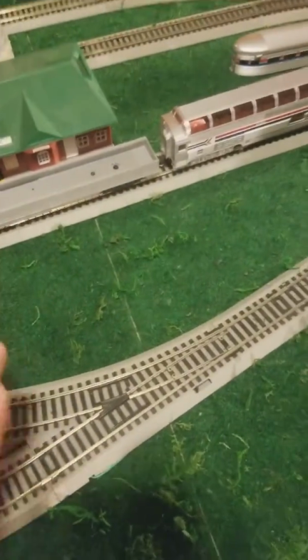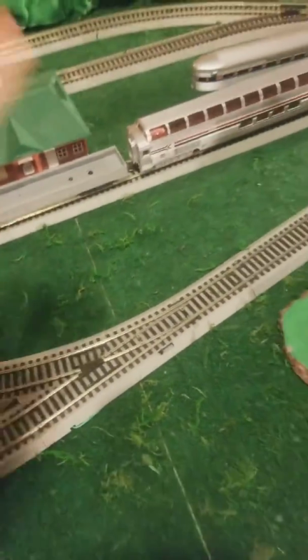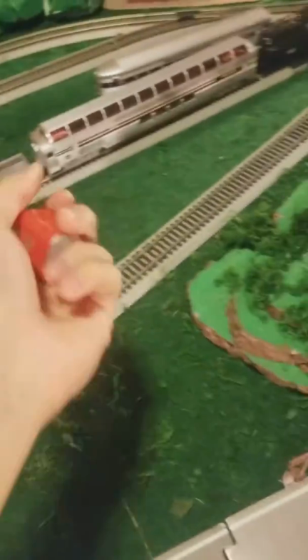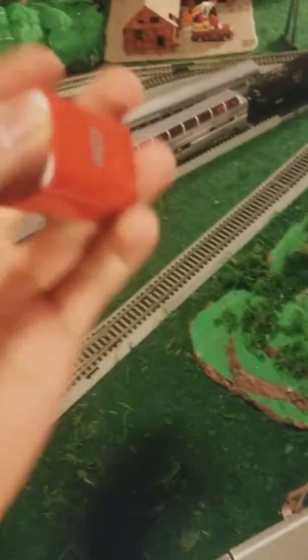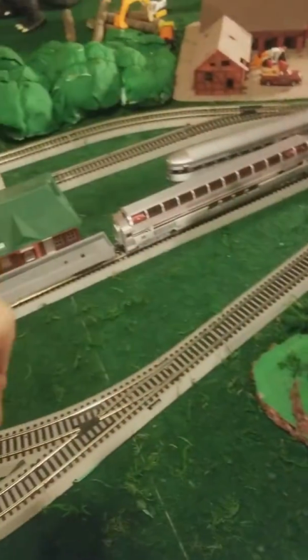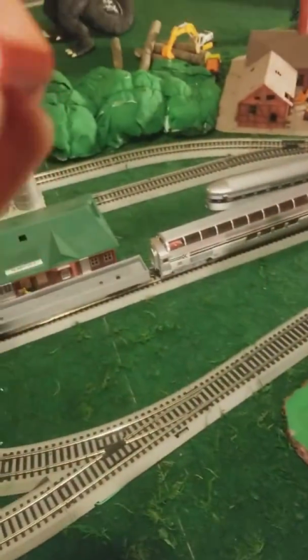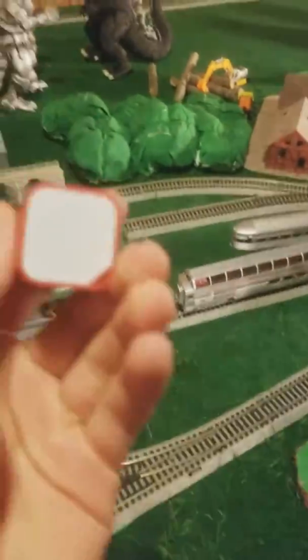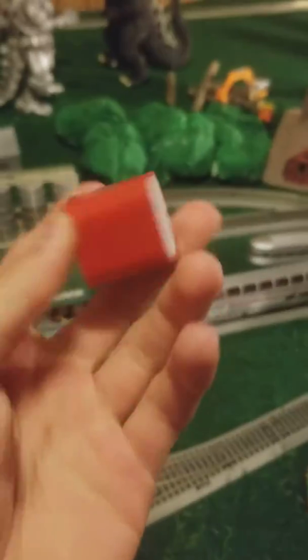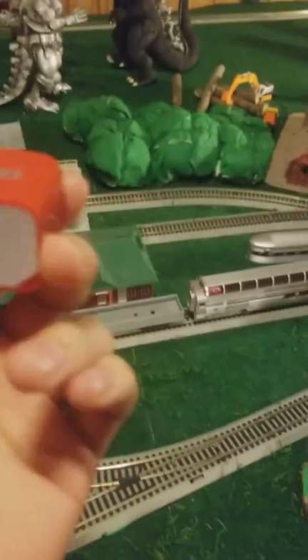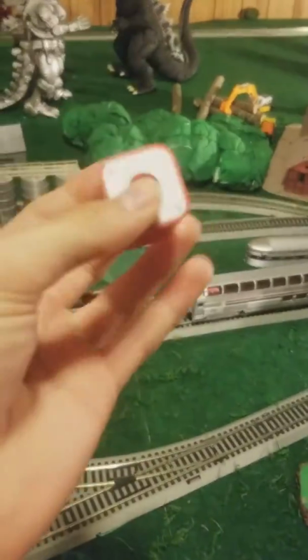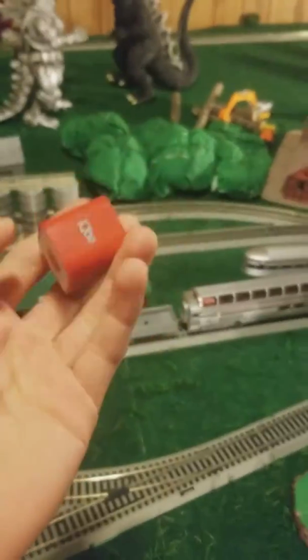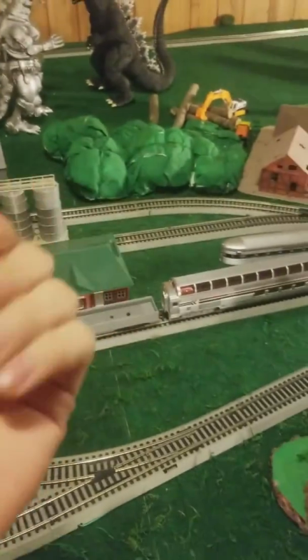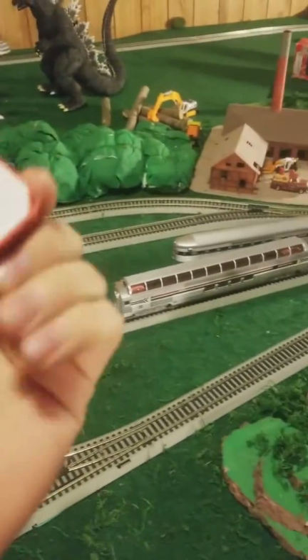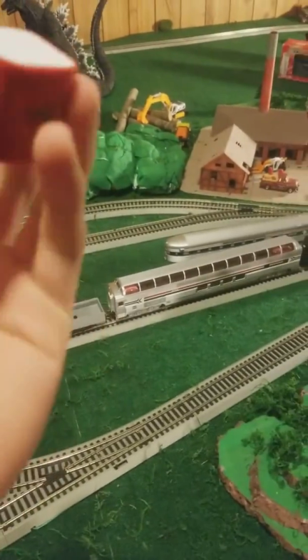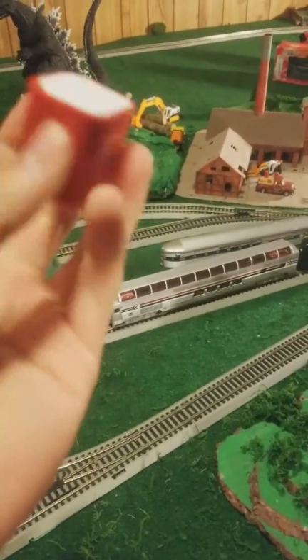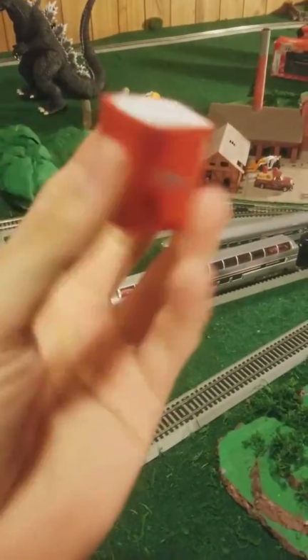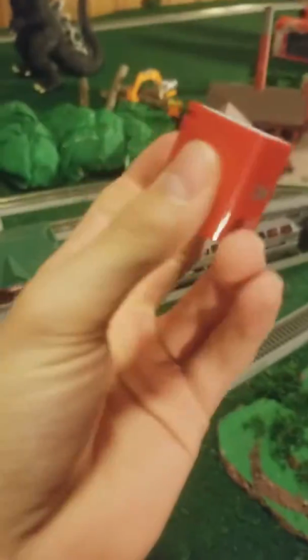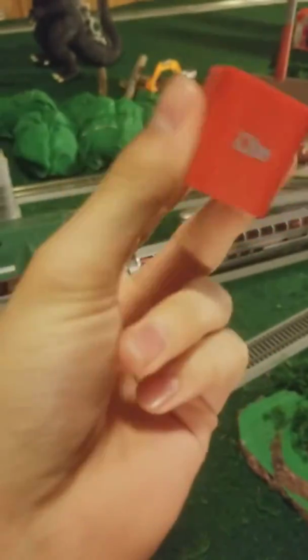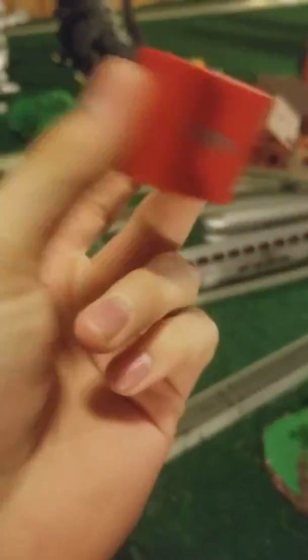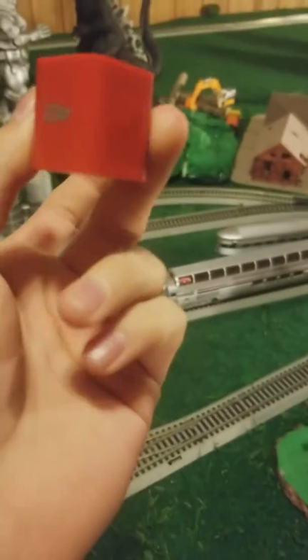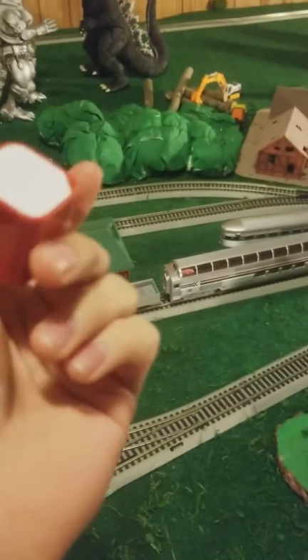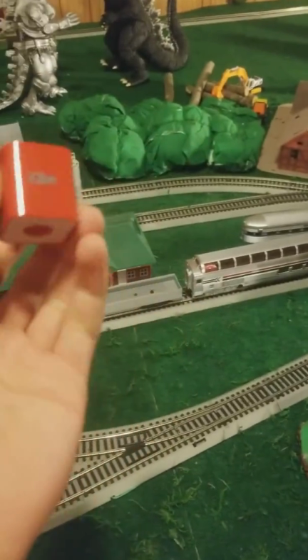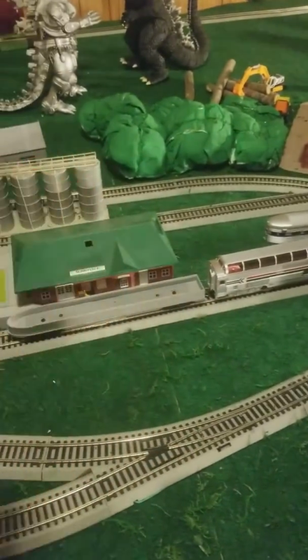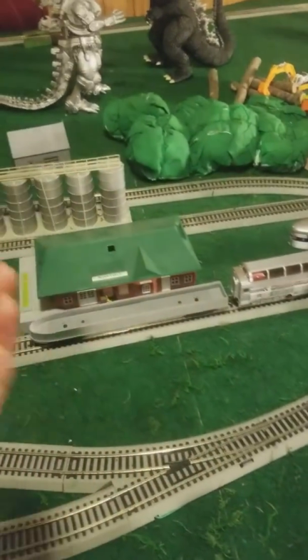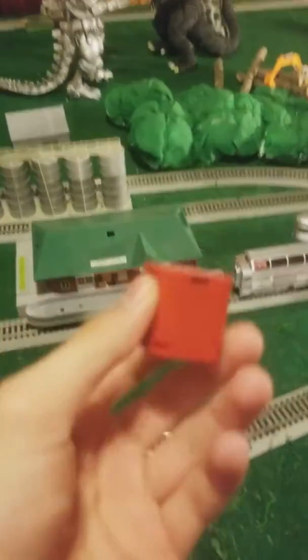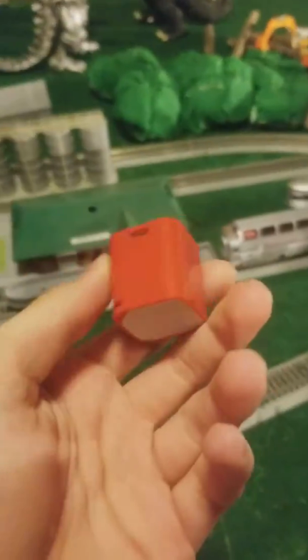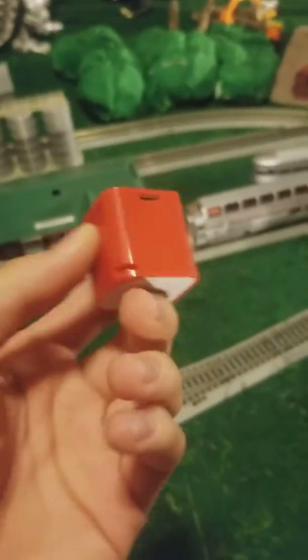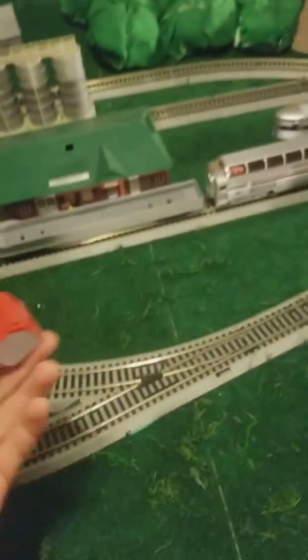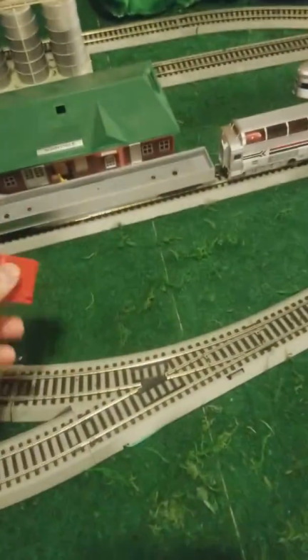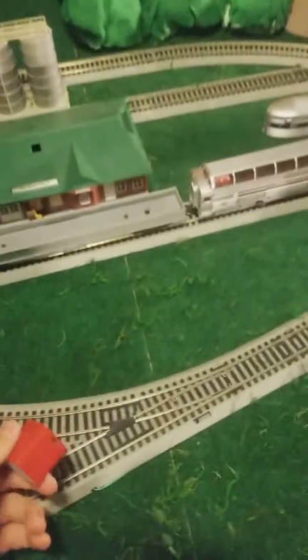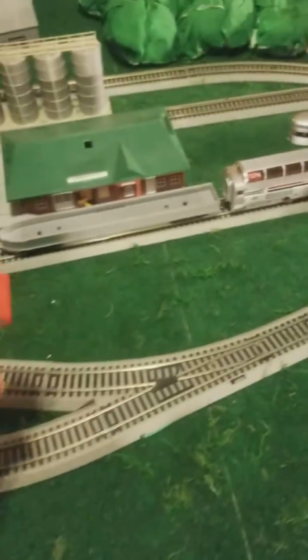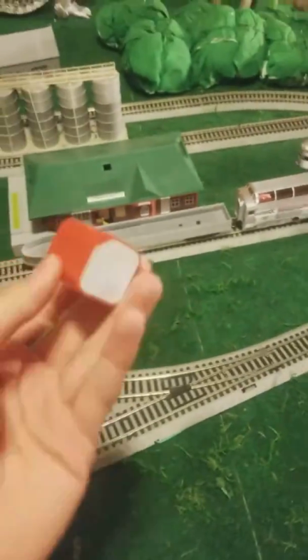I wanted to use this Bluetooth speaker for, you know, like a prank. You could easily hide this in places where it's not visible. I wouldn't recommend getting red or bright colors — like black or just dark colors.